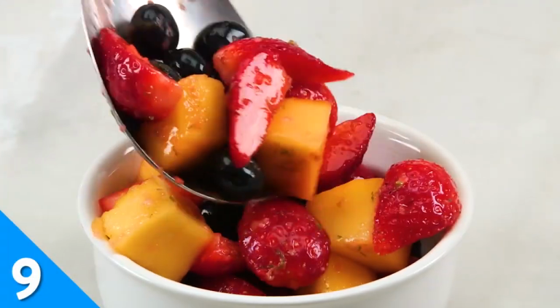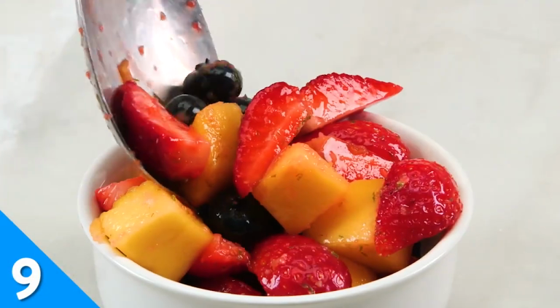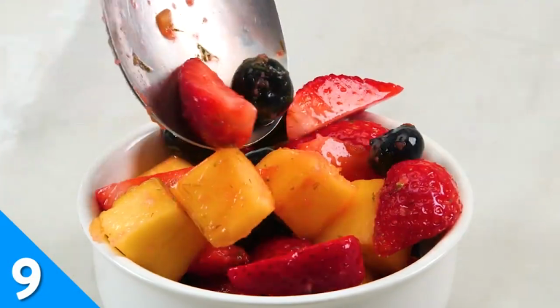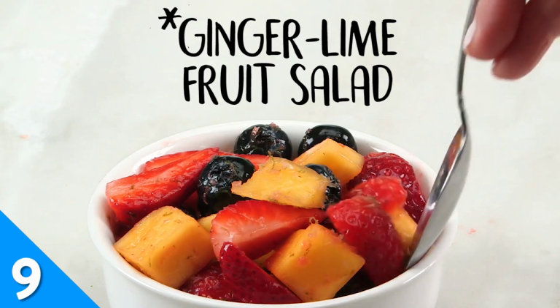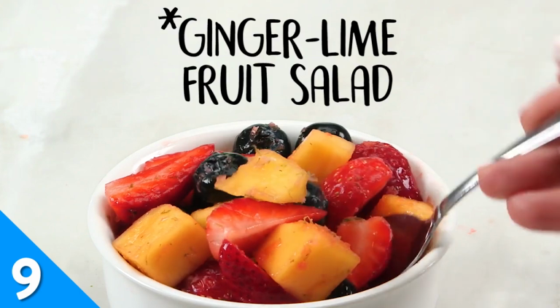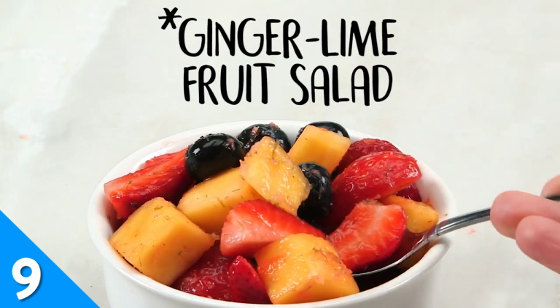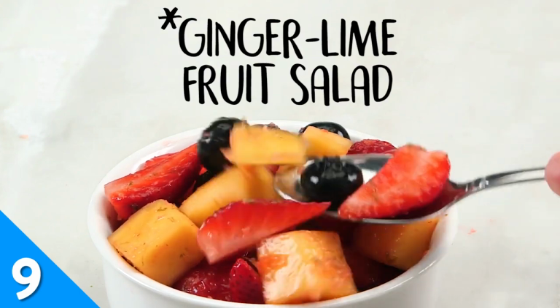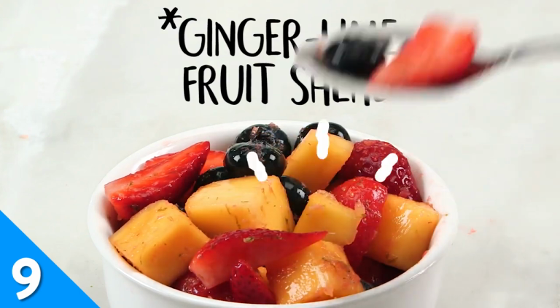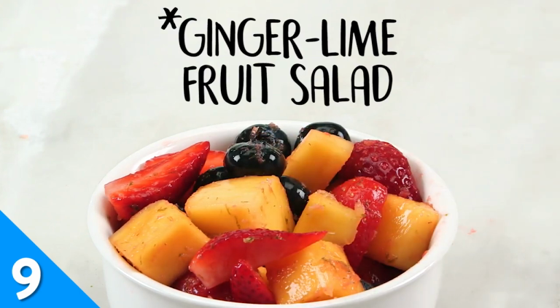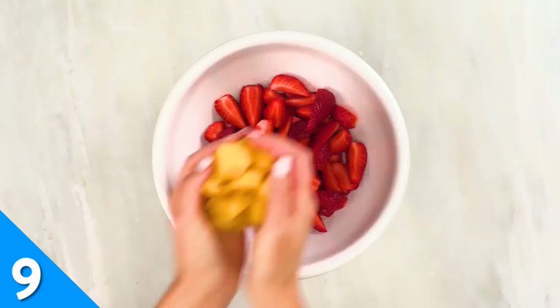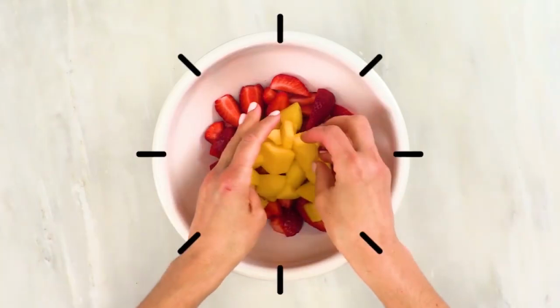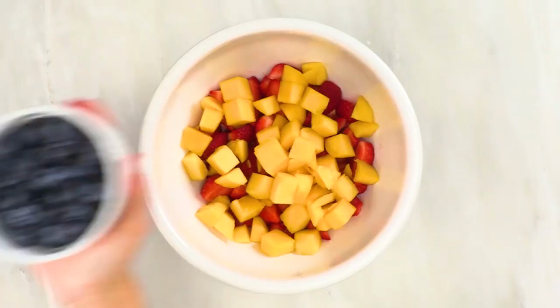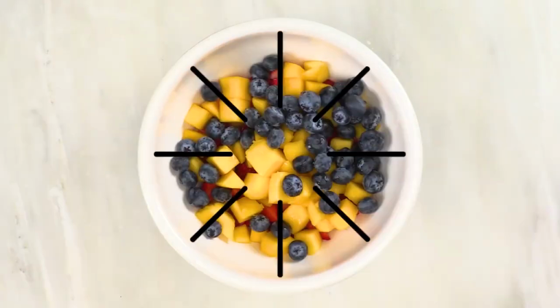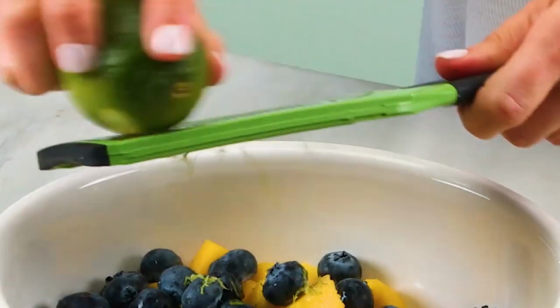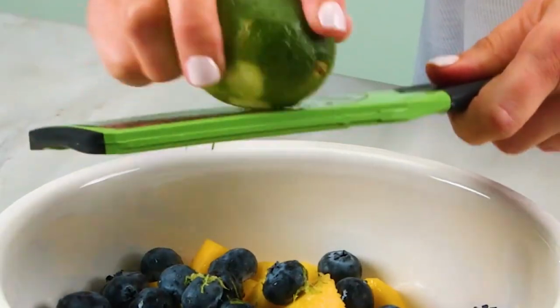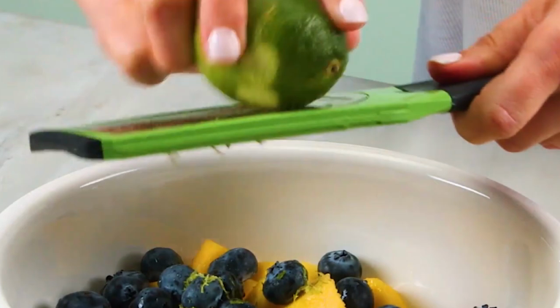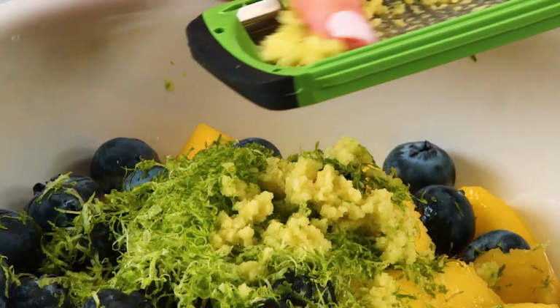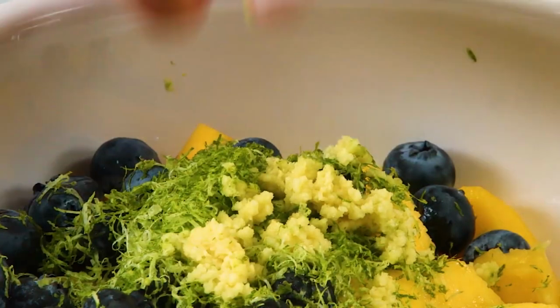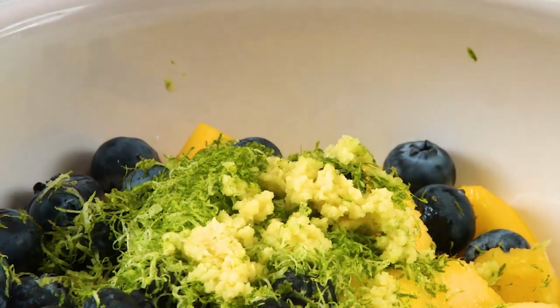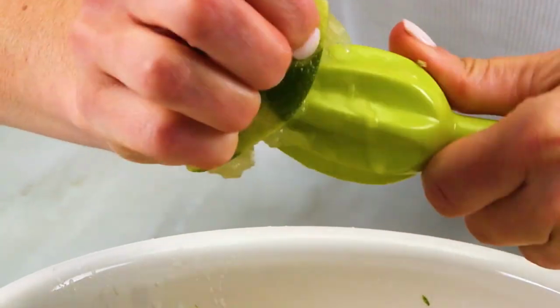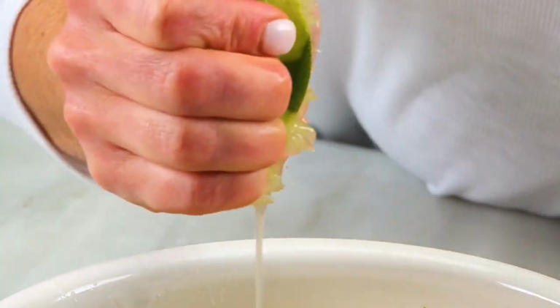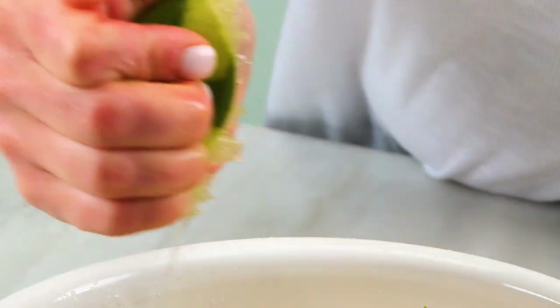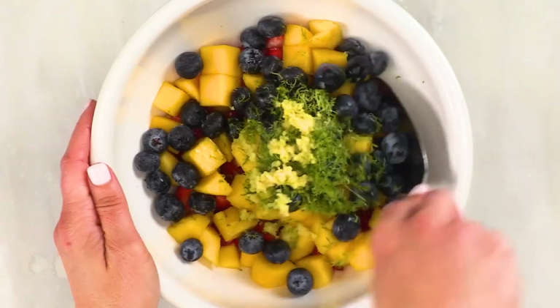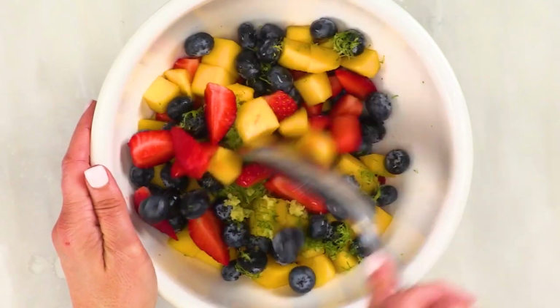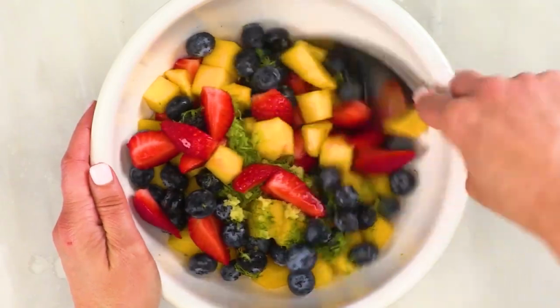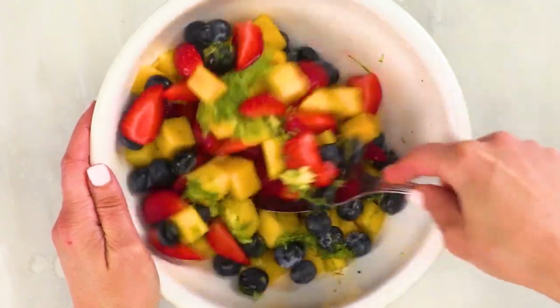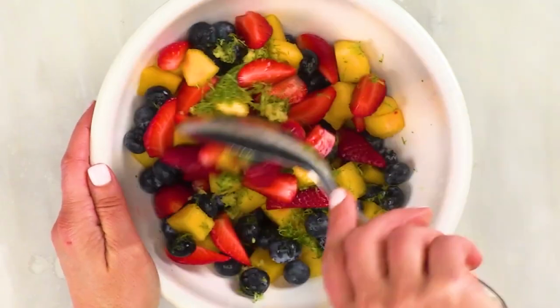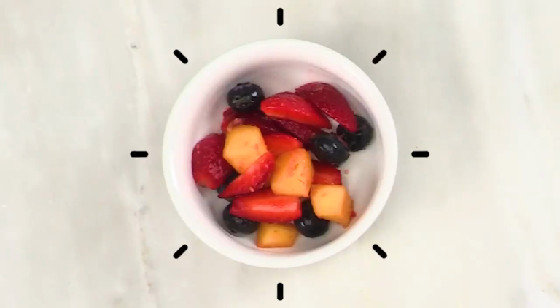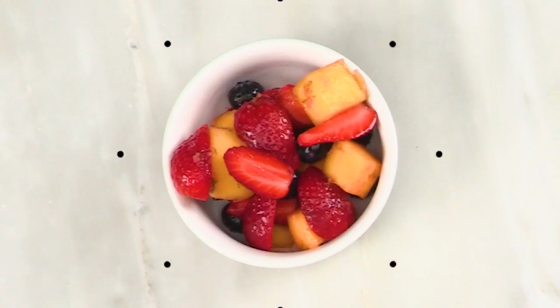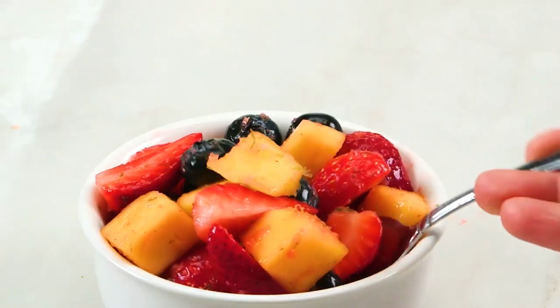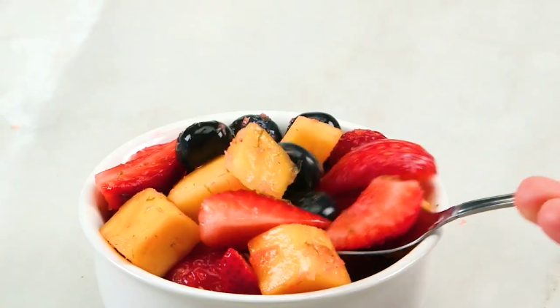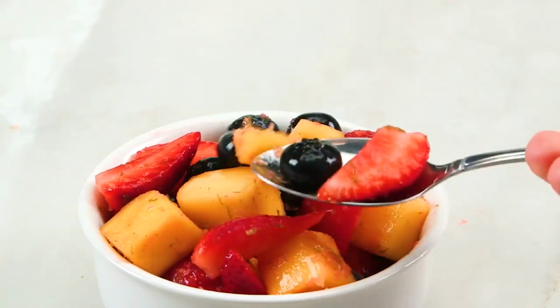On a sweeter note, this ginger lime fruit salad is what lip-gloss-flavored dreams are made of. This recipe calls for strawberries, blueberries, and tropical mango, but feel free to adjust the recipe based on your preference. Let us know which fruit combos you try in the comments.